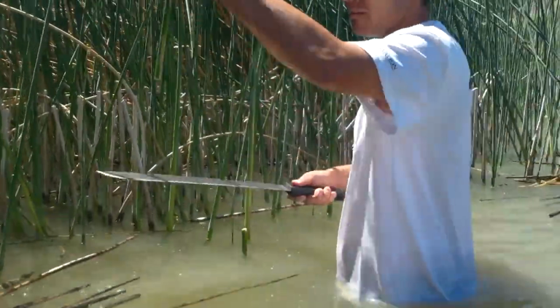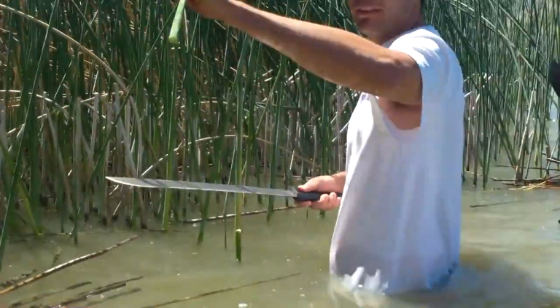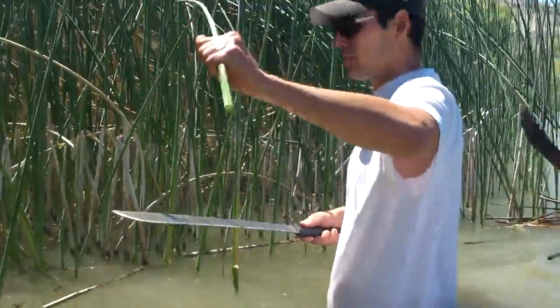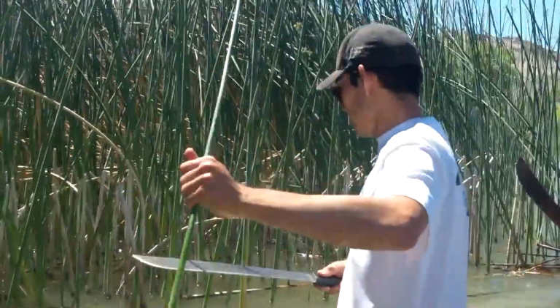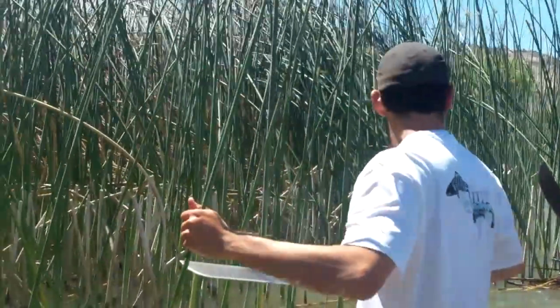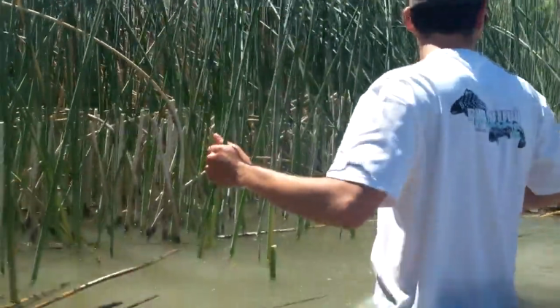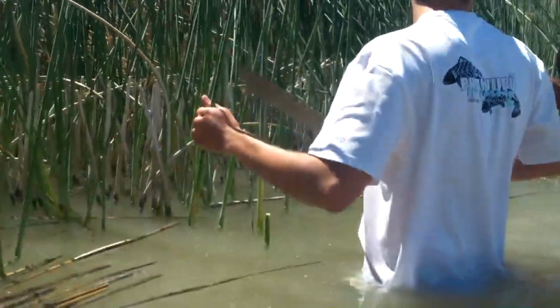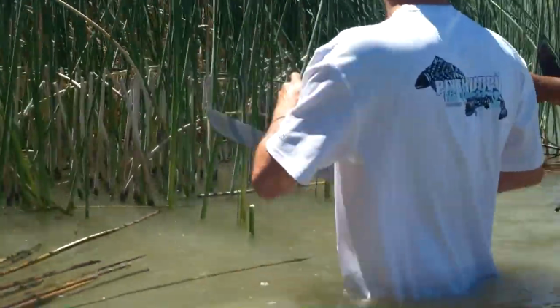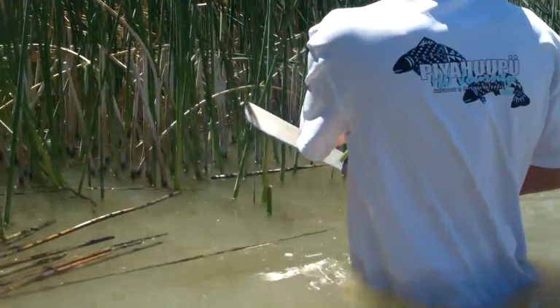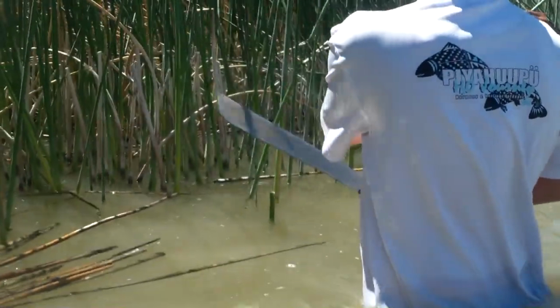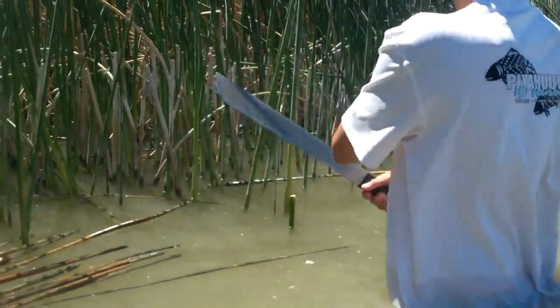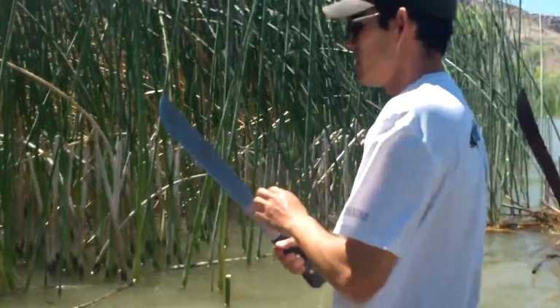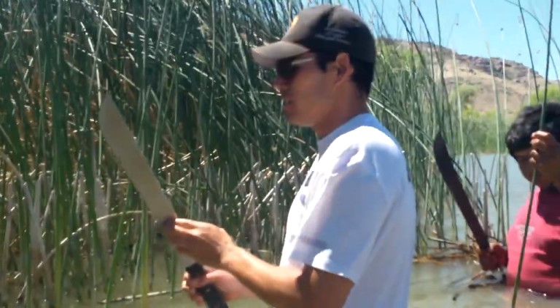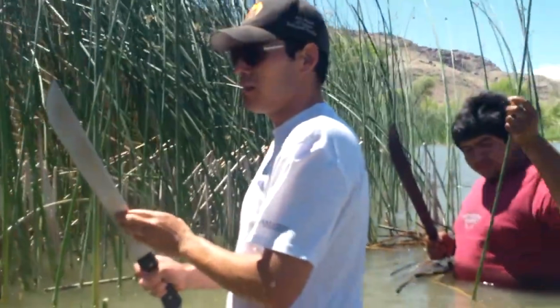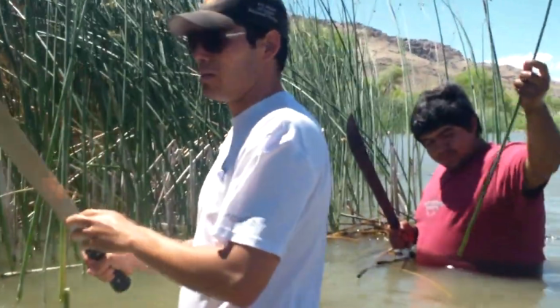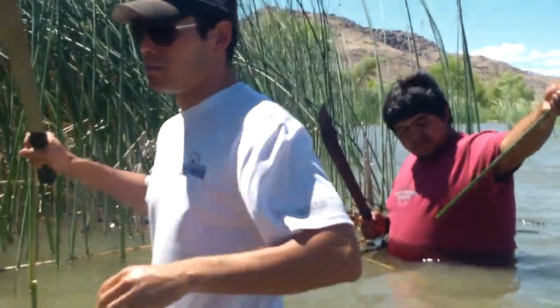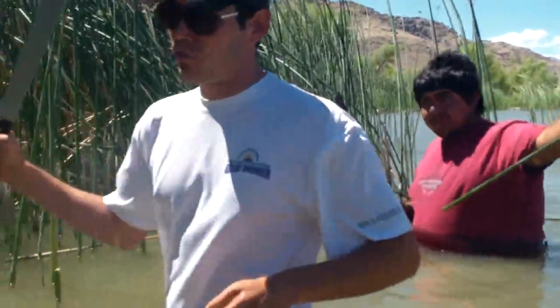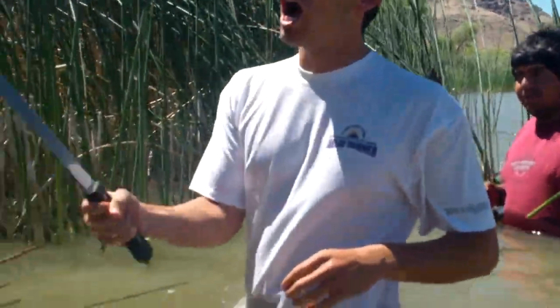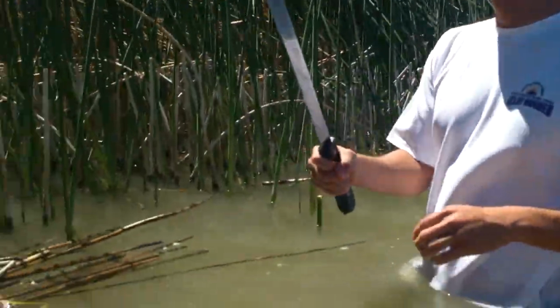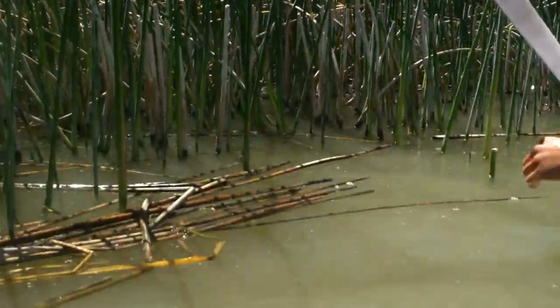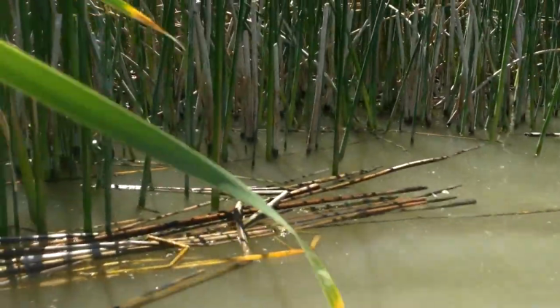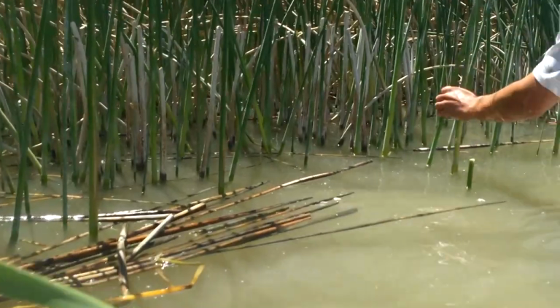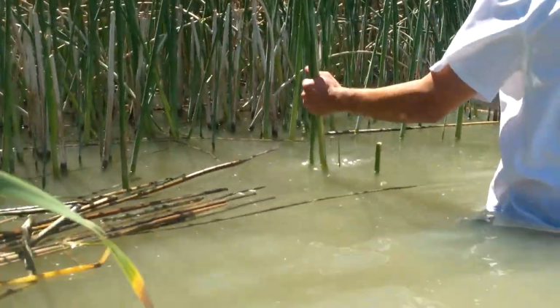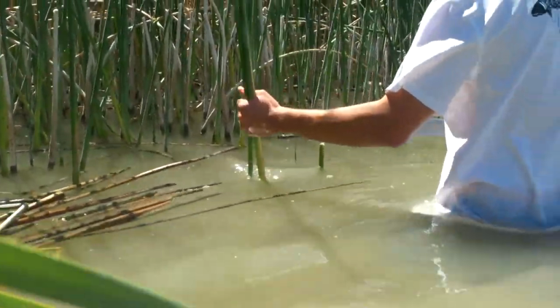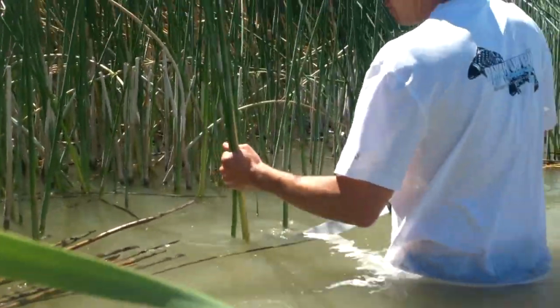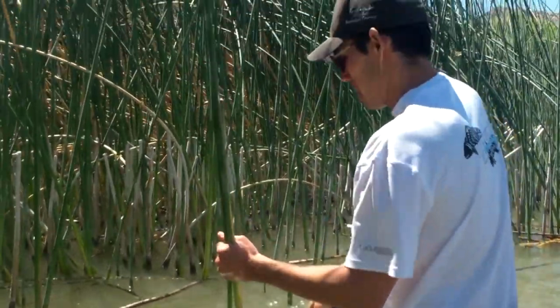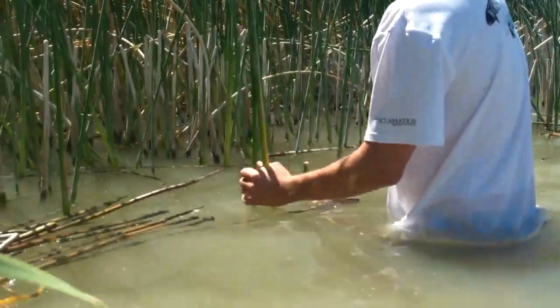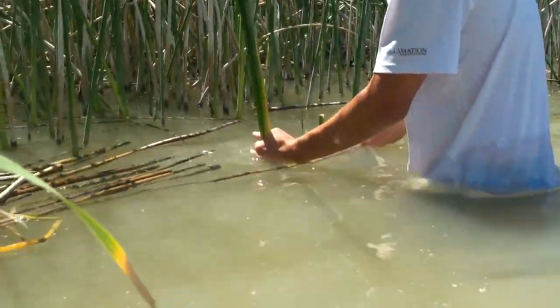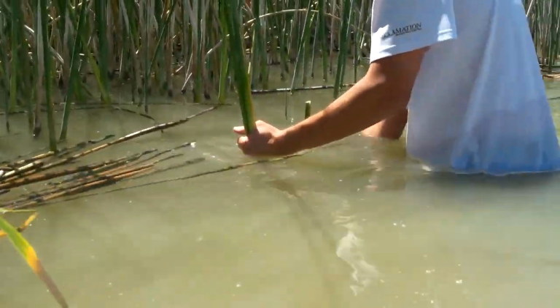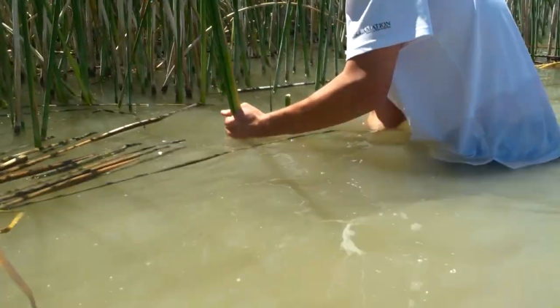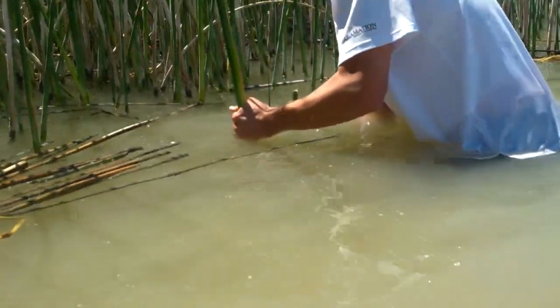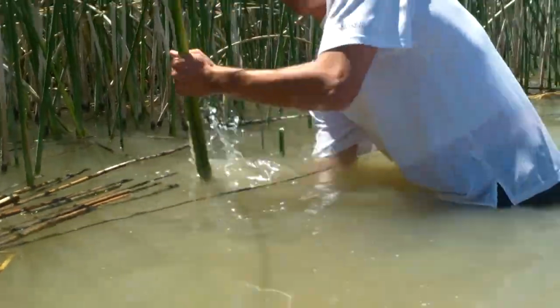That is the way you will cut the Tuley when gathering — but not on top of the water like we just did; that's not going to make any sense. You are going to get it underneath, so we can get a good tall length for our boat.